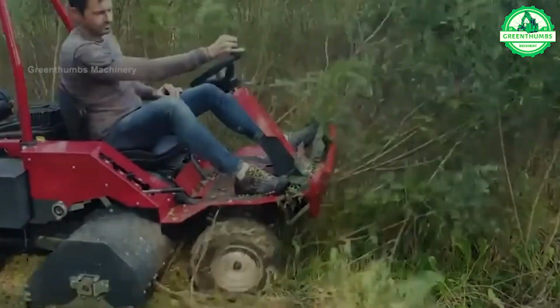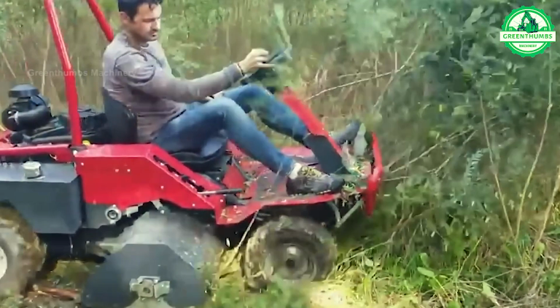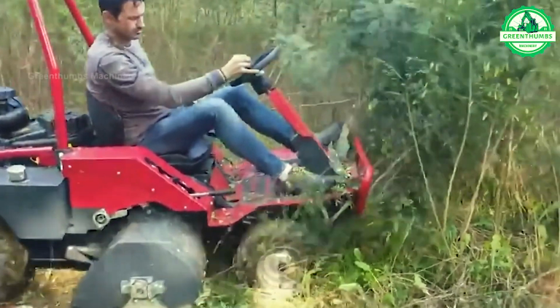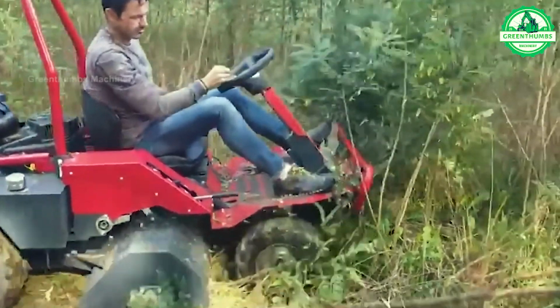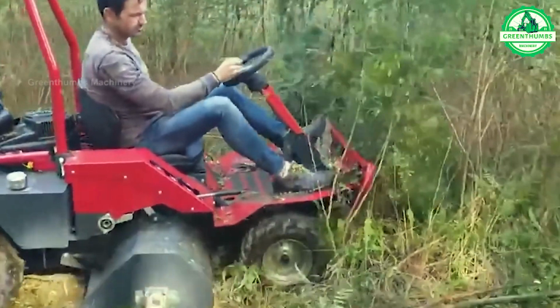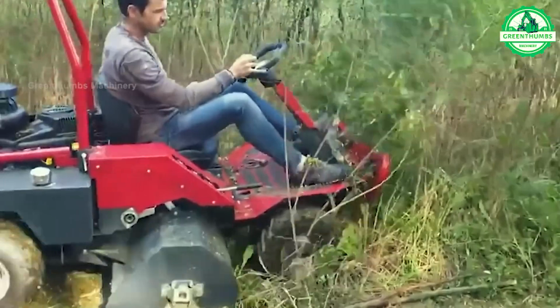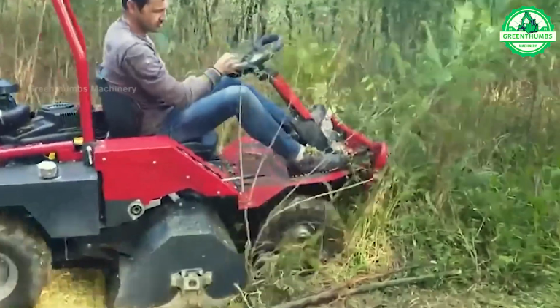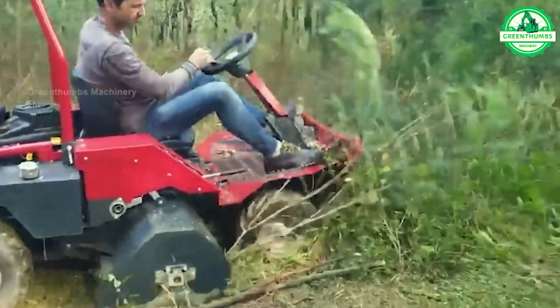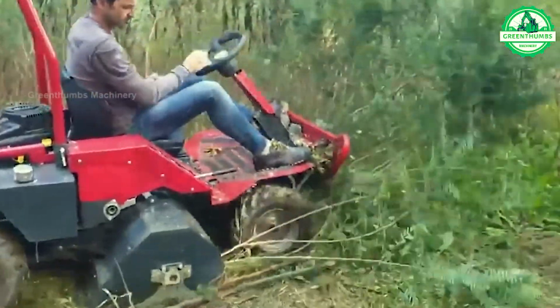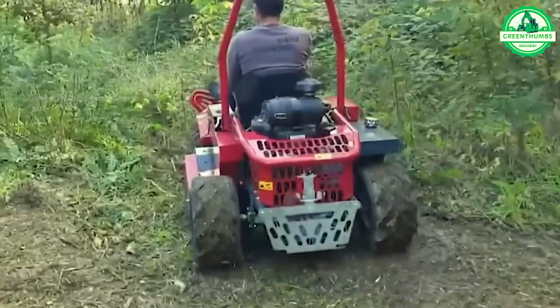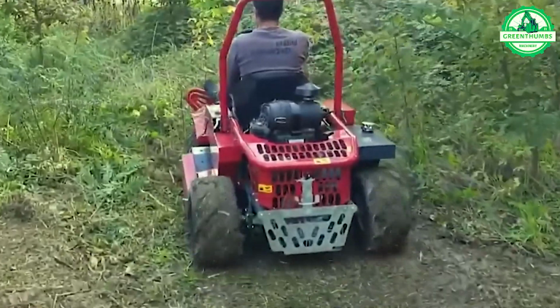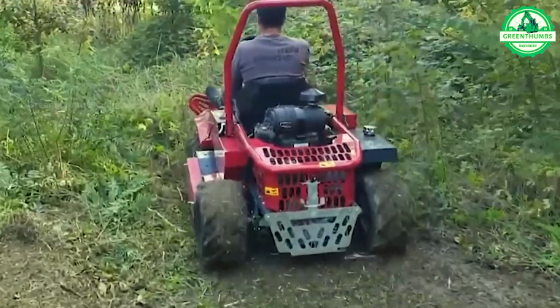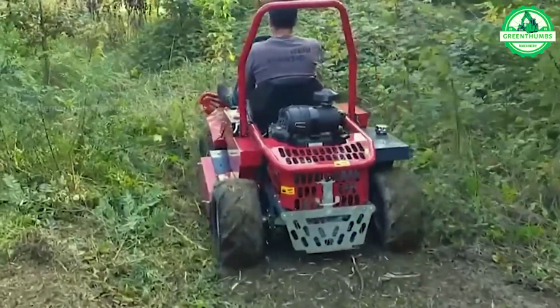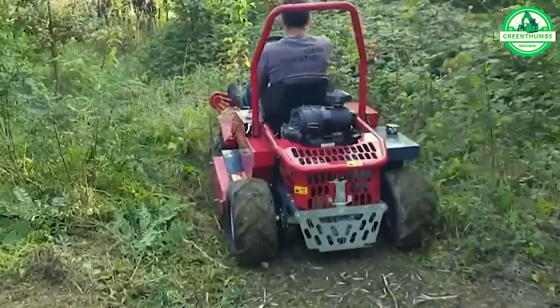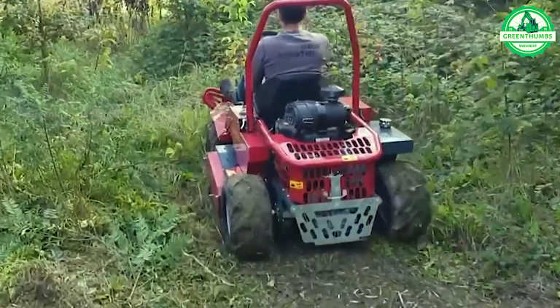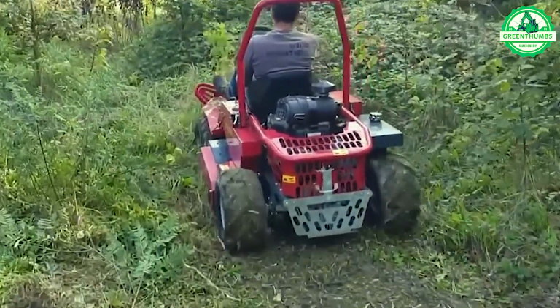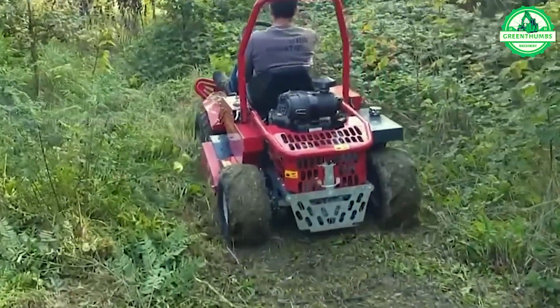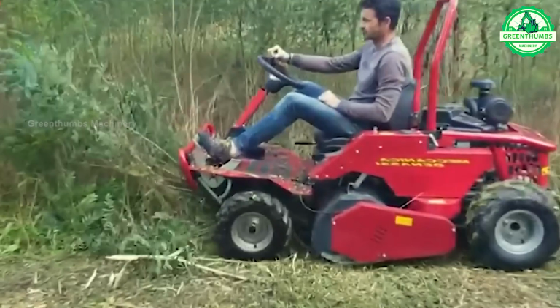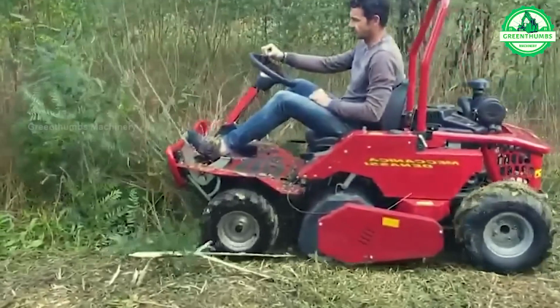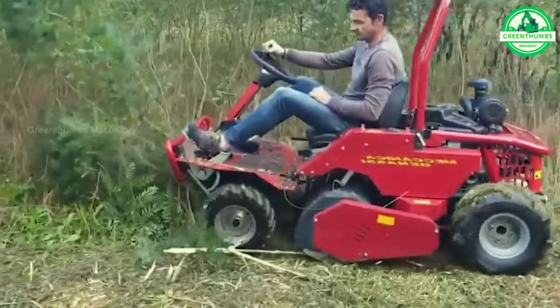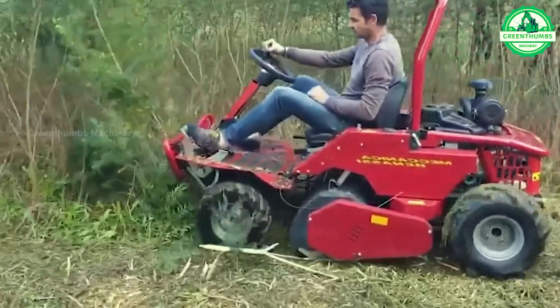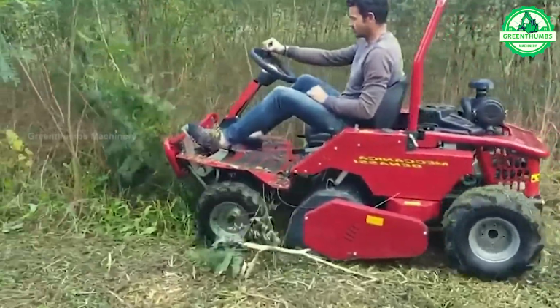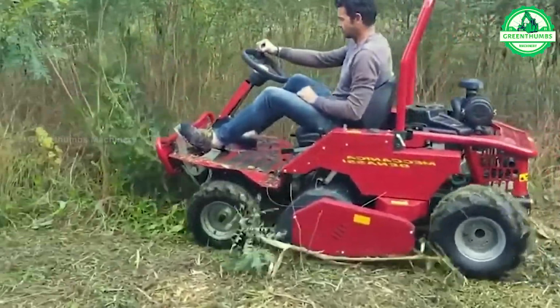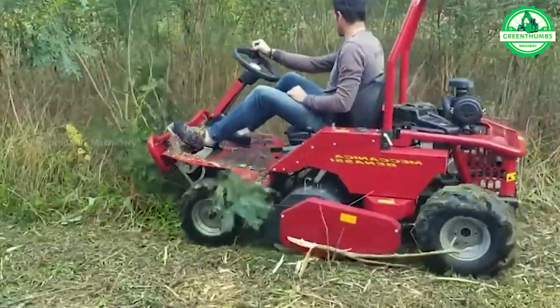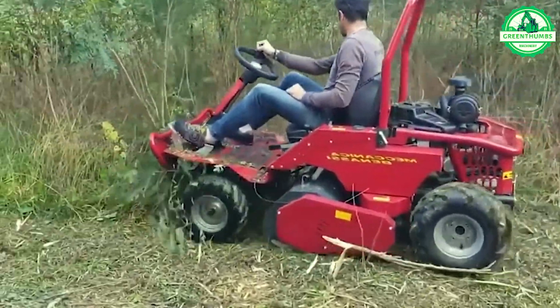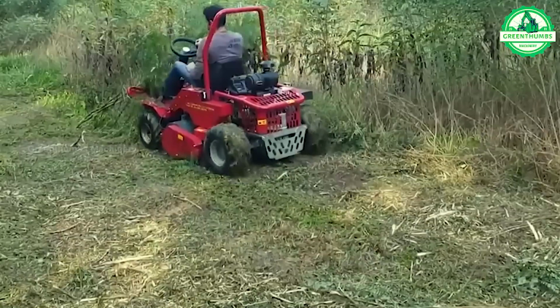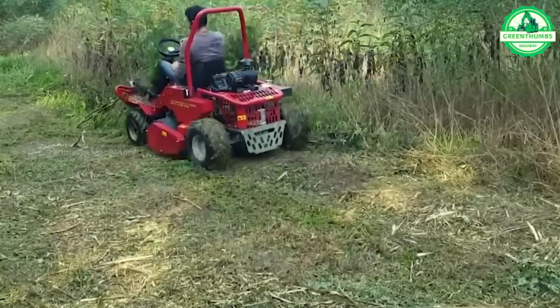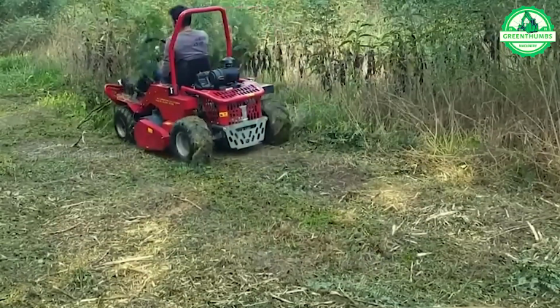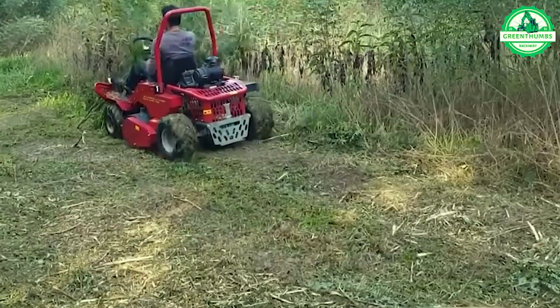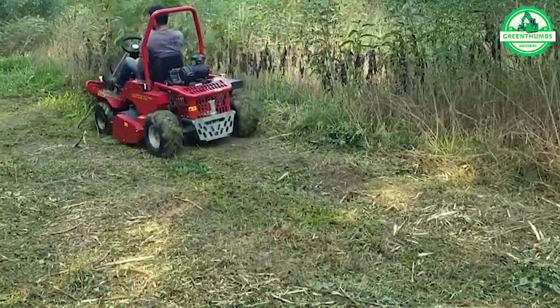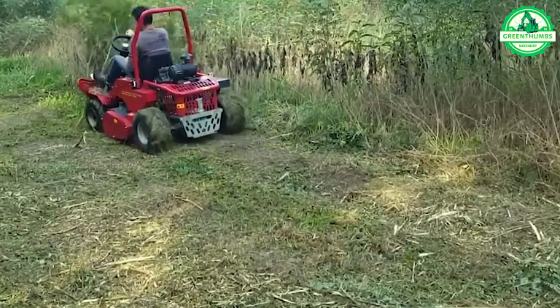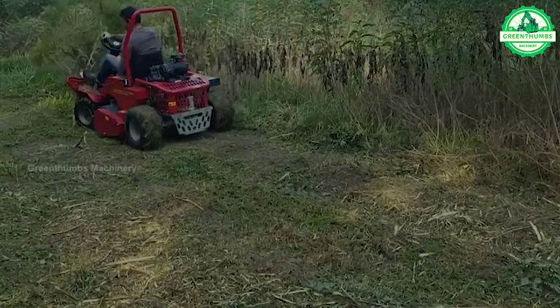The process of using a vegetation clearing machine involves inspecting and preparing the machine, then moving autonomously or manually through the targeted area. The machine cuts and removes overgrown vegetation and collects and transports it away.